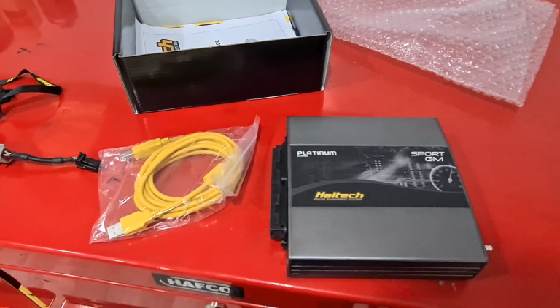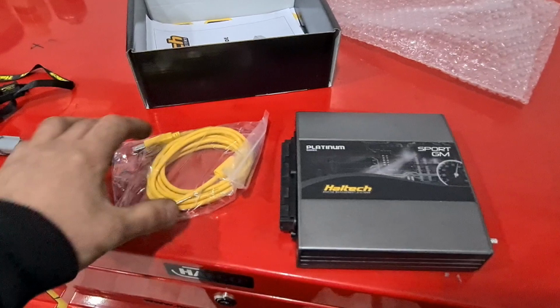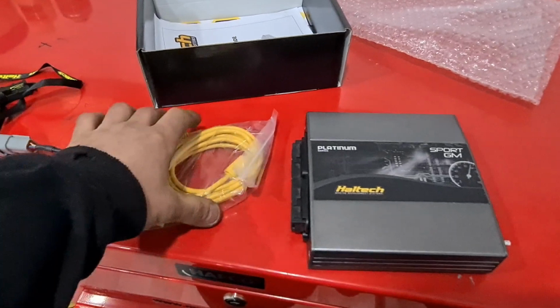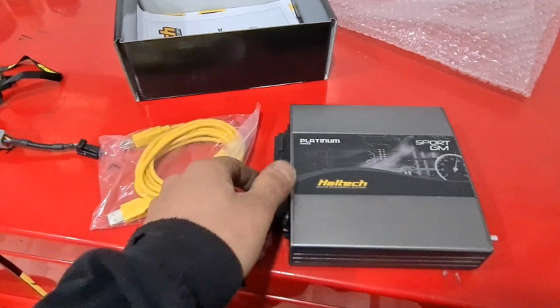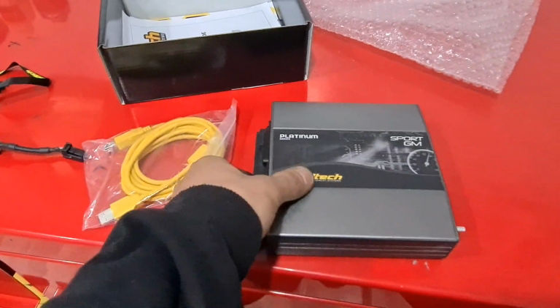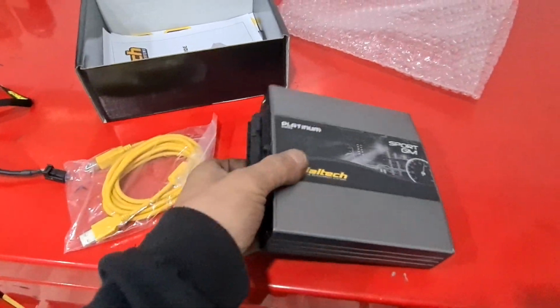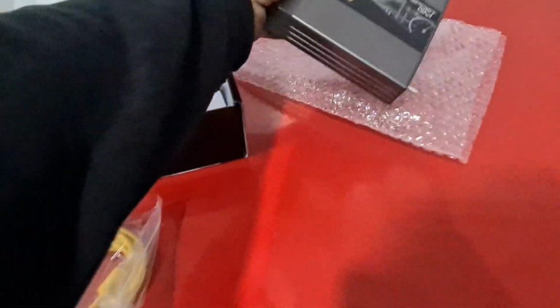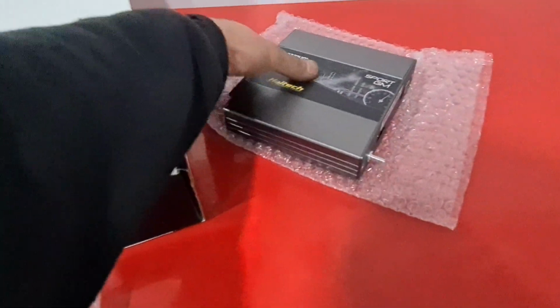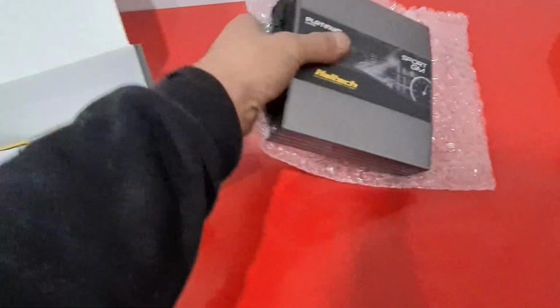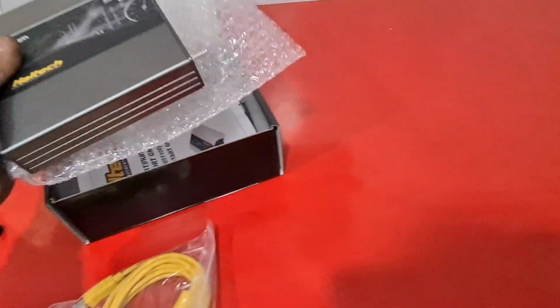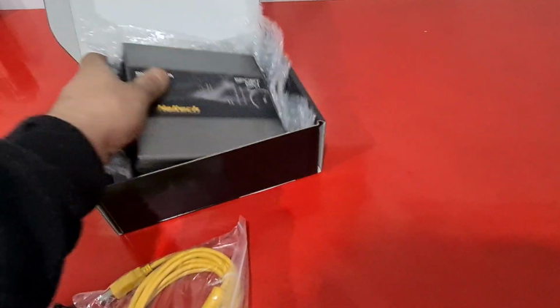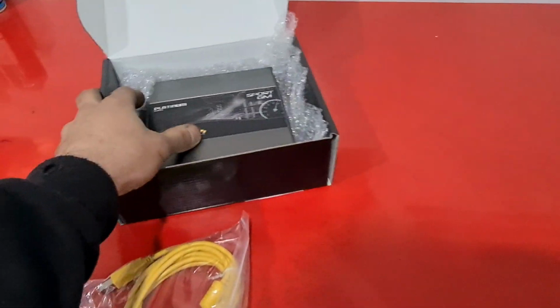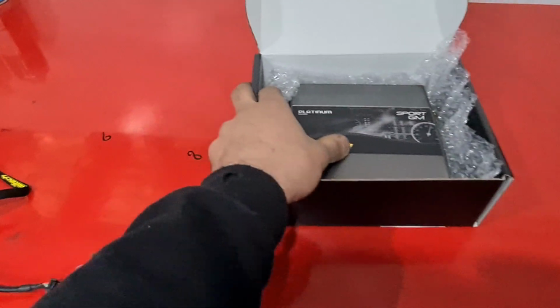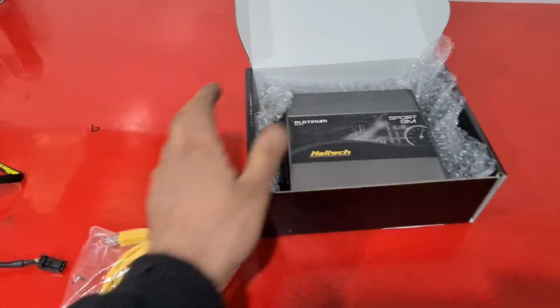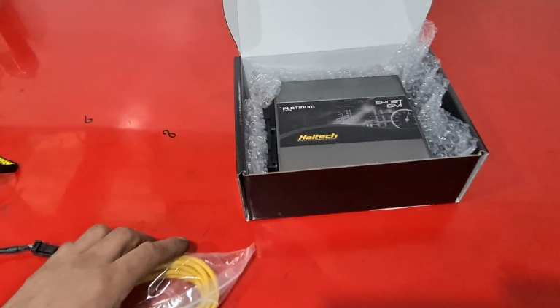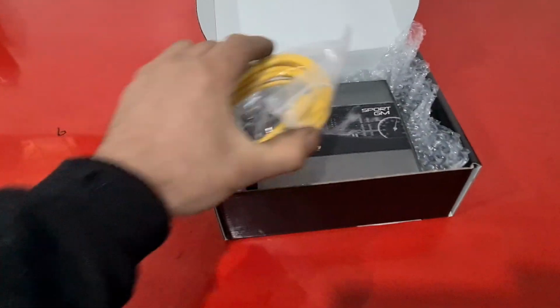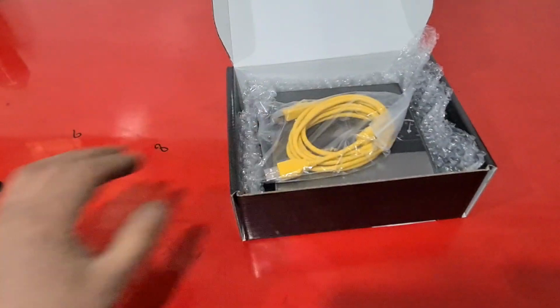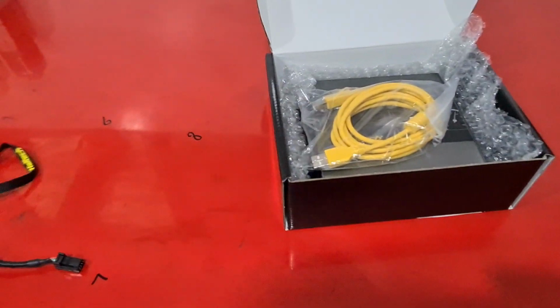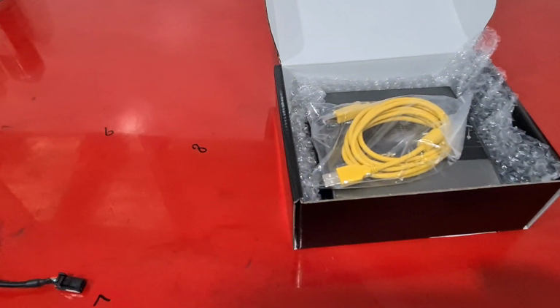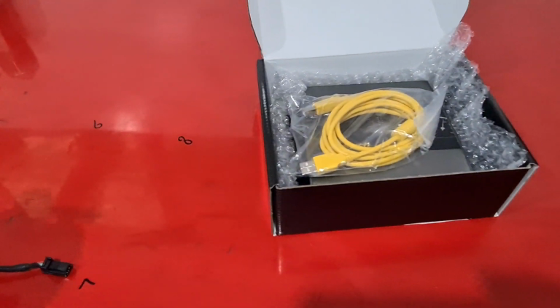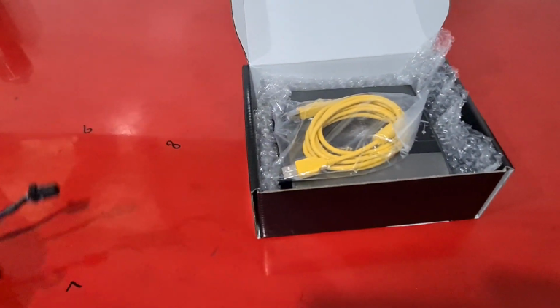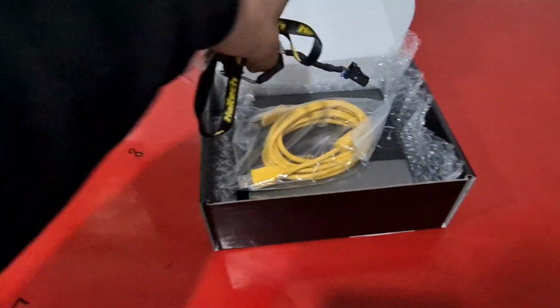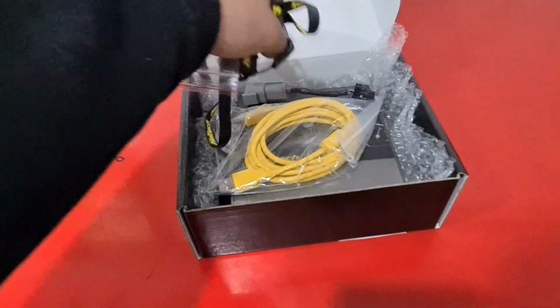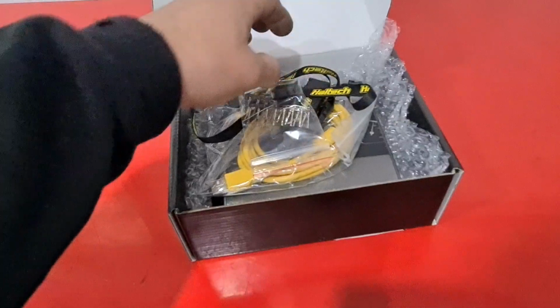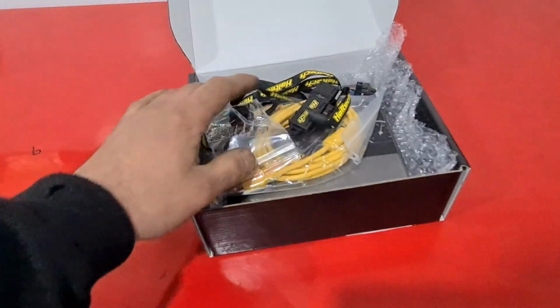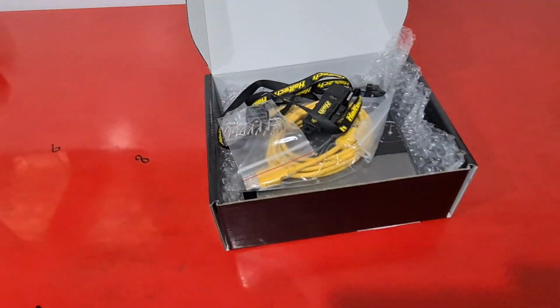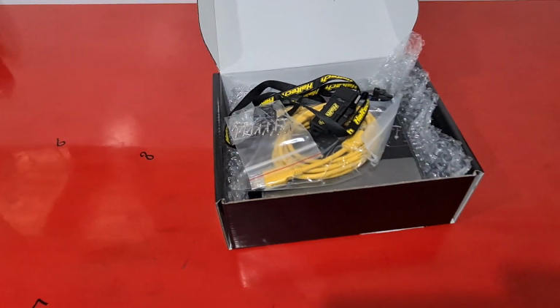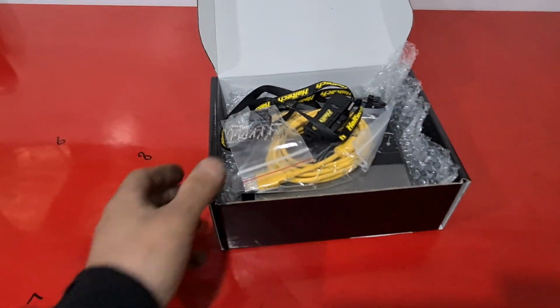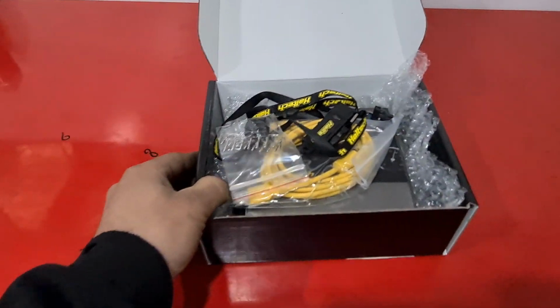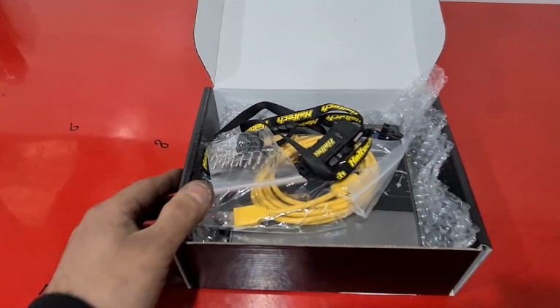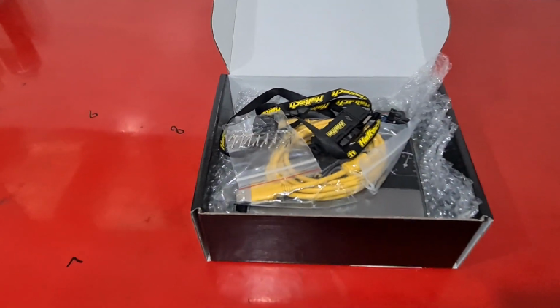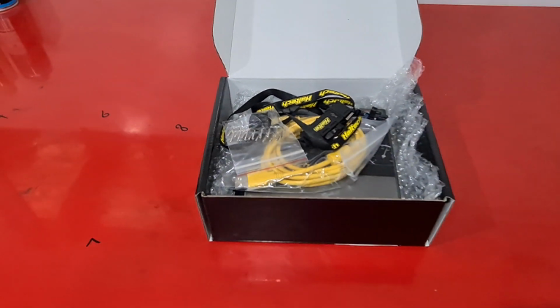Just doing a short video on the GM Sport plug-in Platinum Series. This has been around for a very long time and it's a rock solid ECU that just works every time. If you've got a V6 or V8 Holden VN, VP, VR manual, or autos for non-electronically controlled, this is the ECU you want to get.